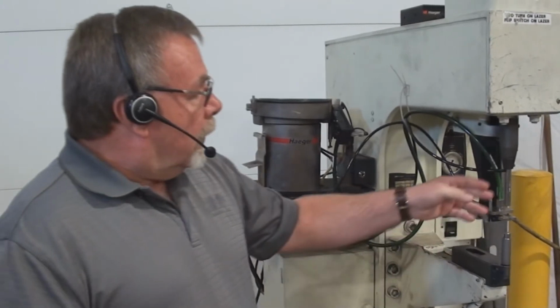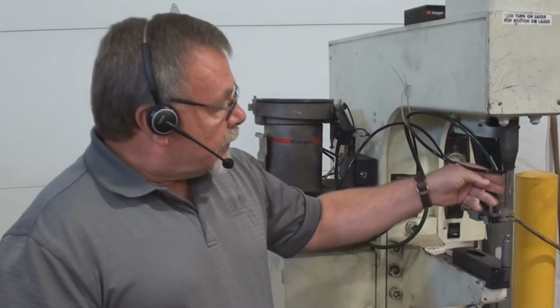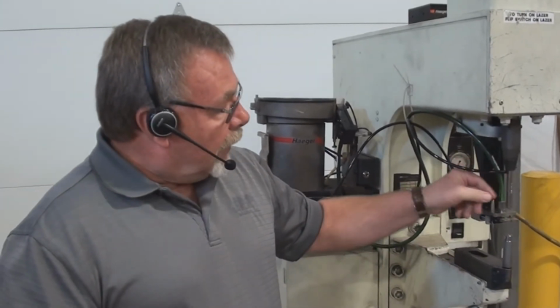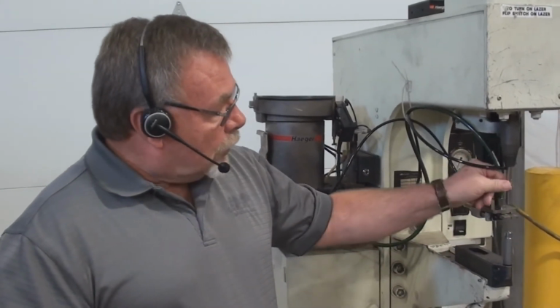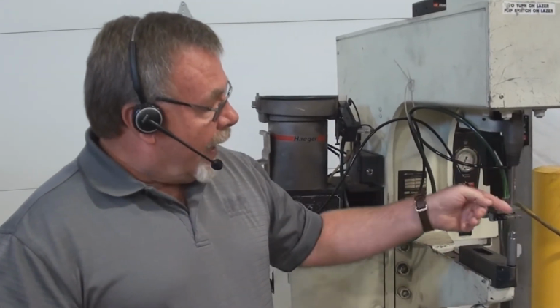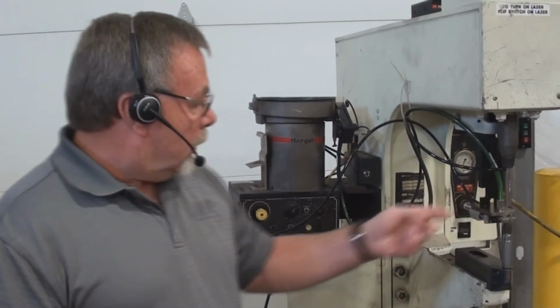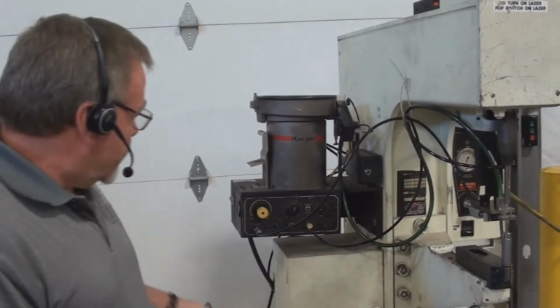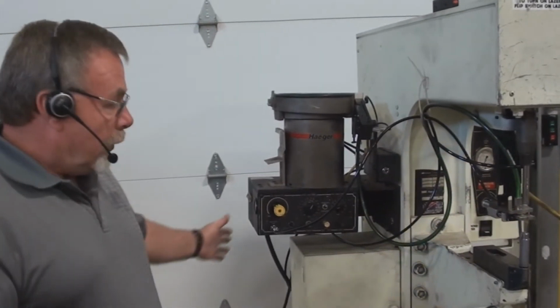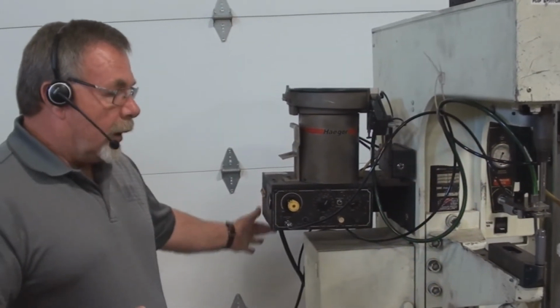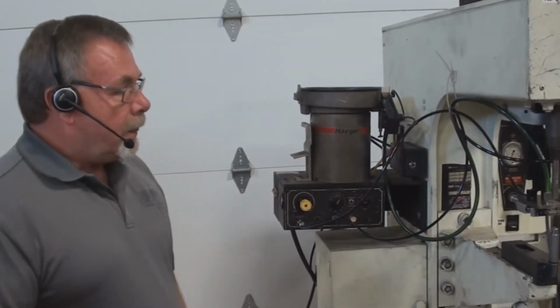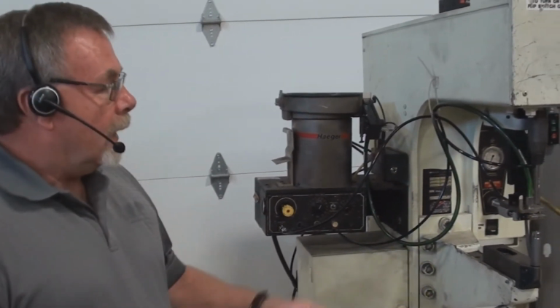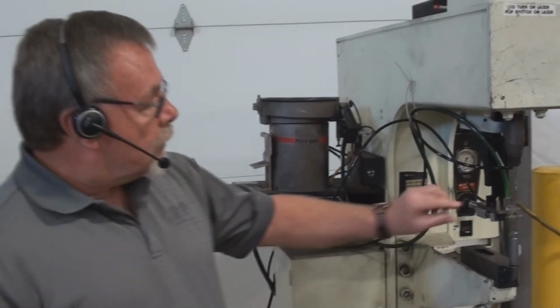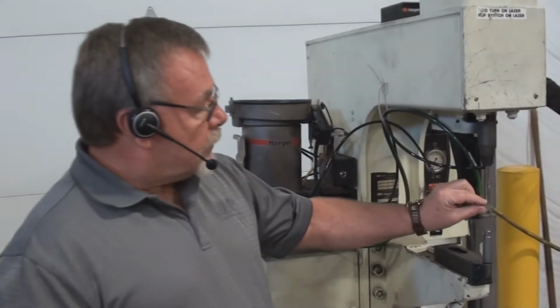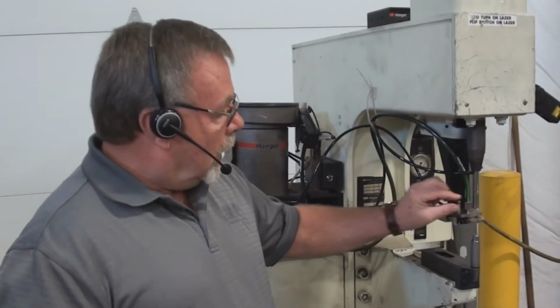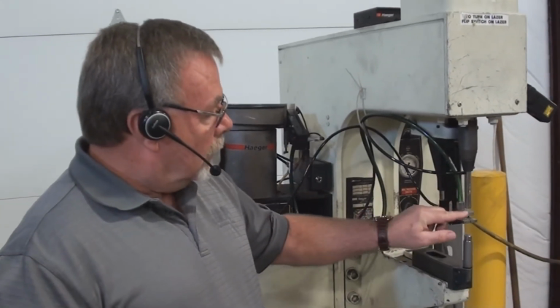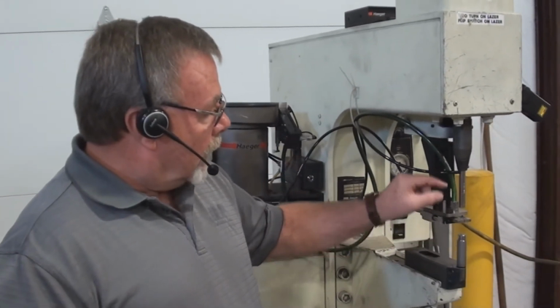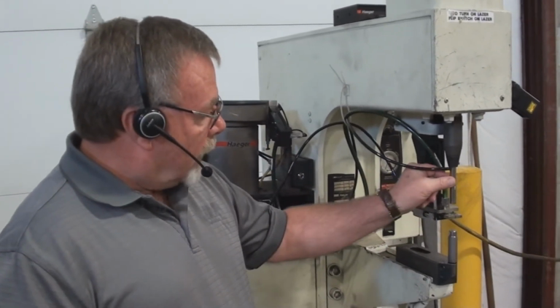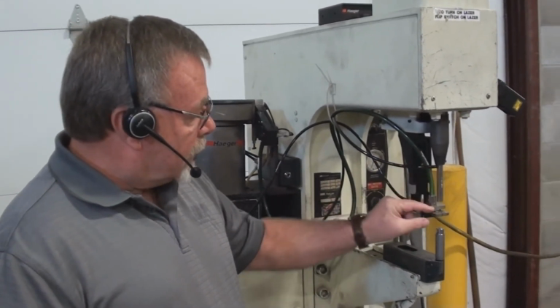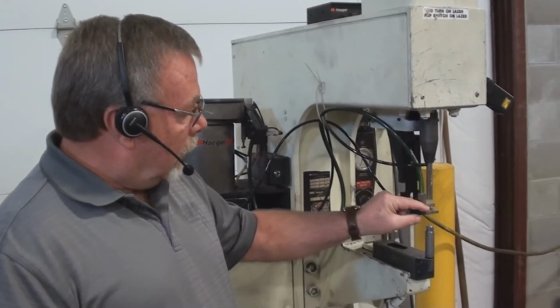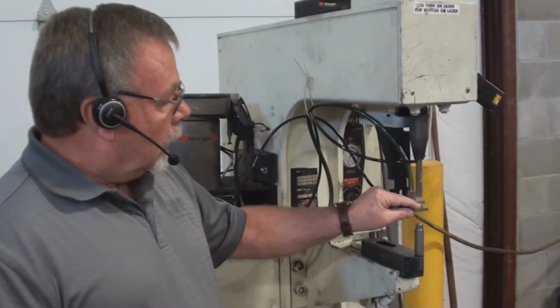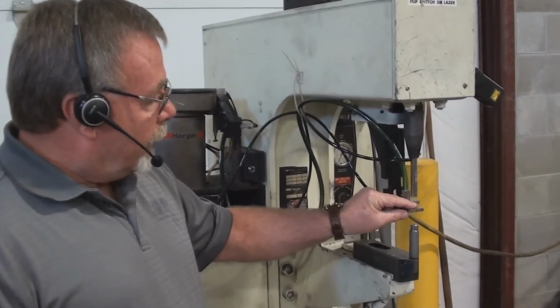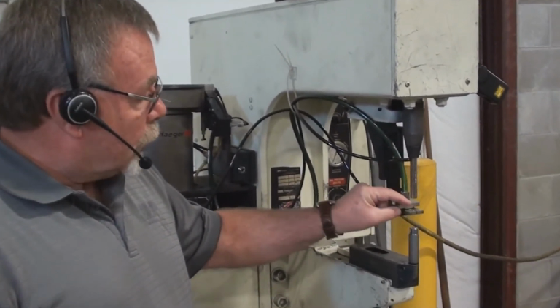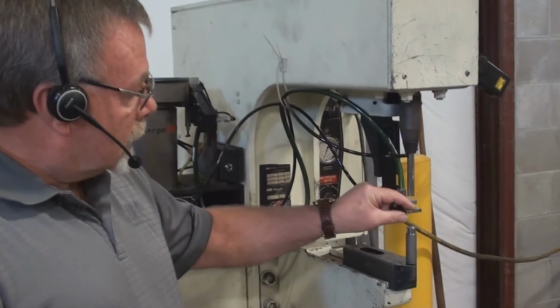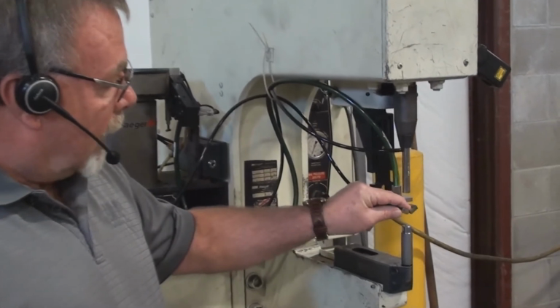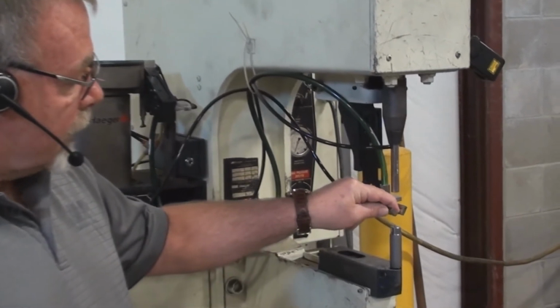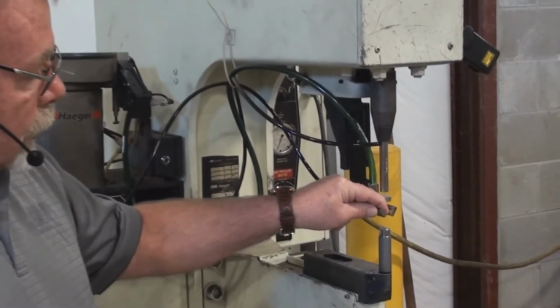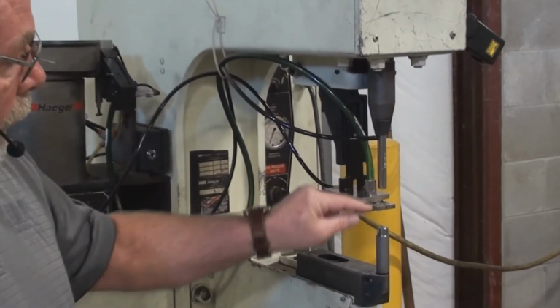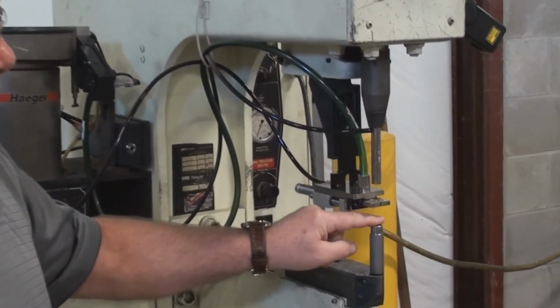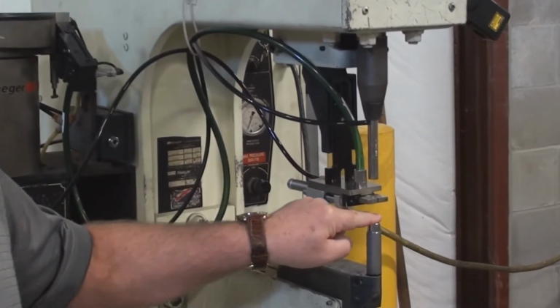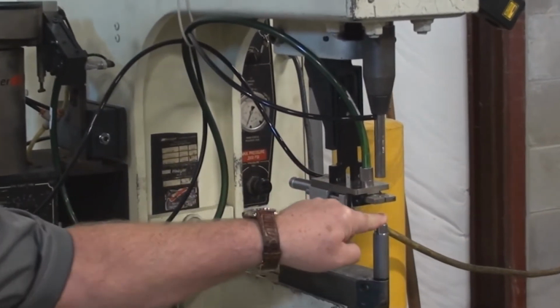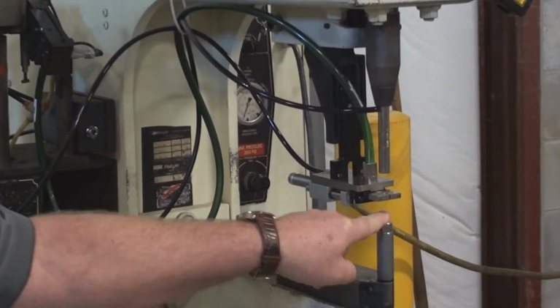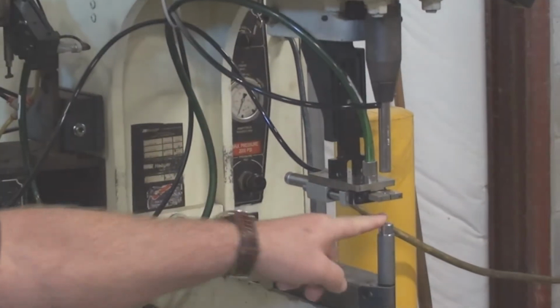The fastener is held up on the upper tool by vacuum. There's a vacuum generator around the rear, so the fastener will come in. As the ram comes down, it will grab the fastener in the jaws. The ram will then proceed through the jaws, down, and press the fastener into the material.